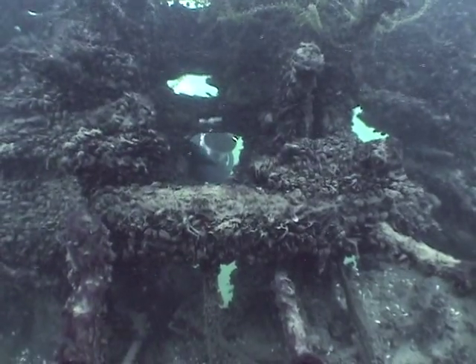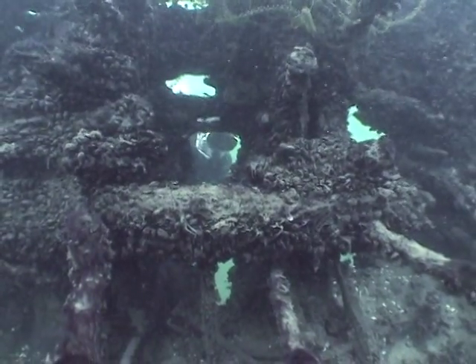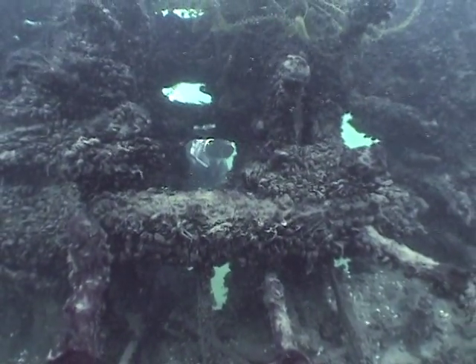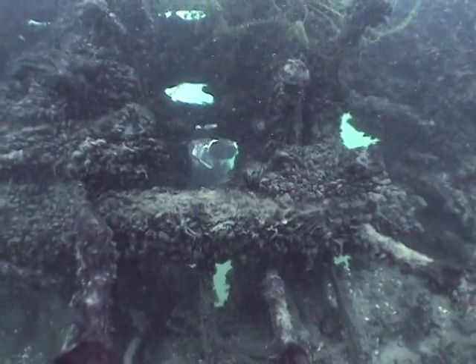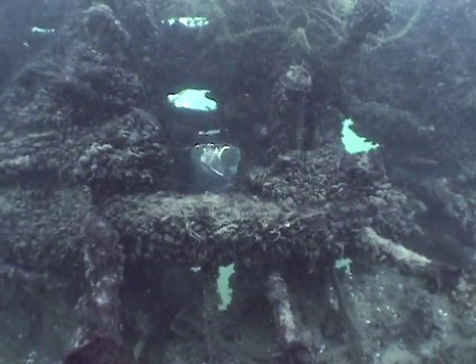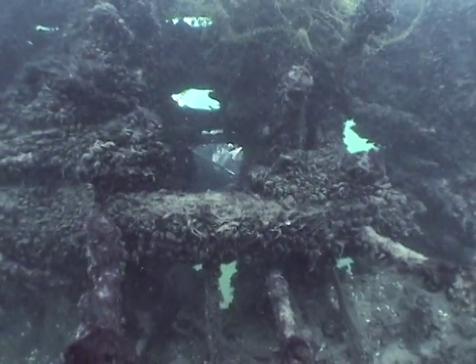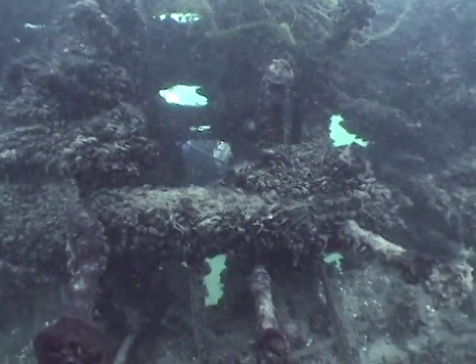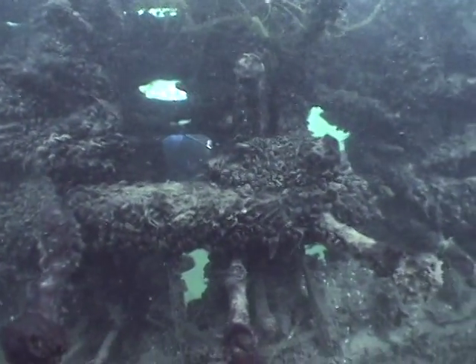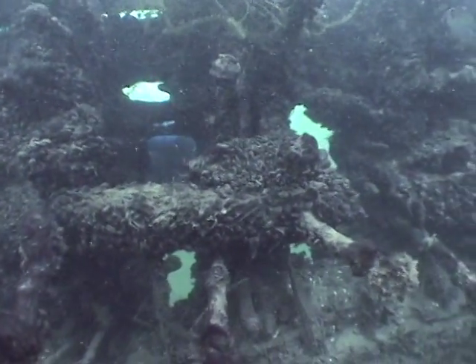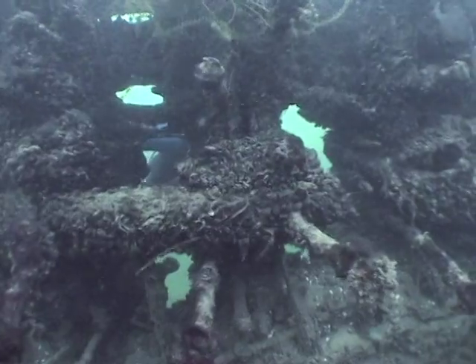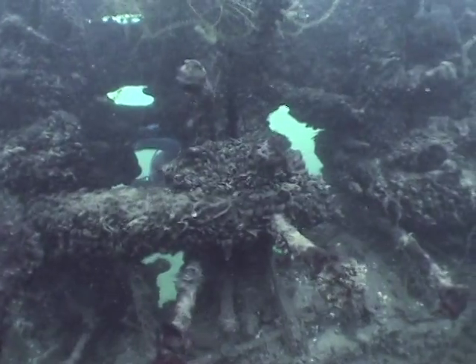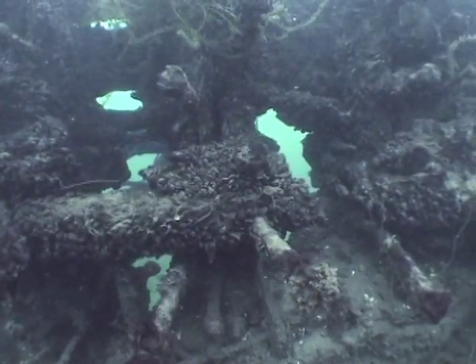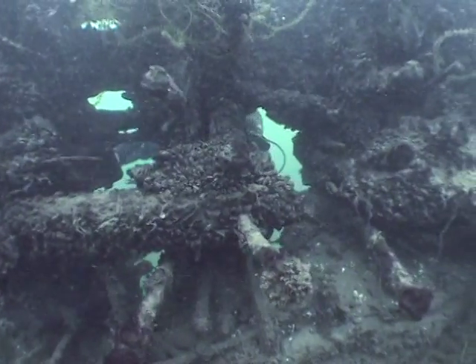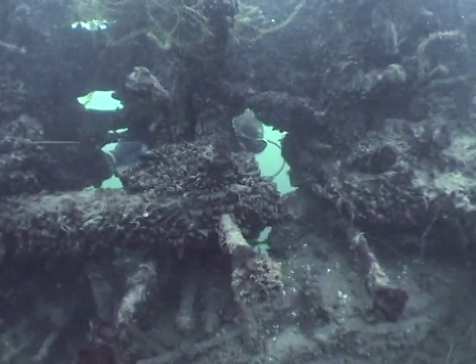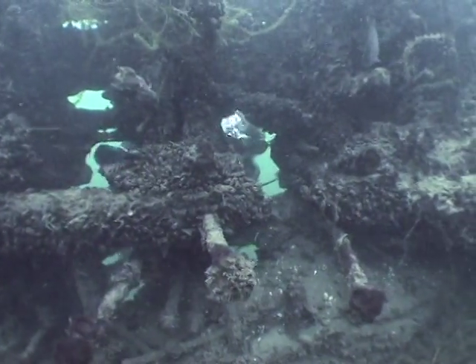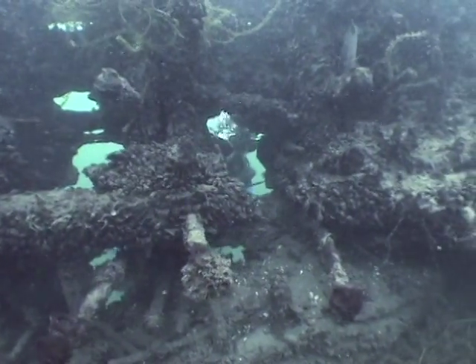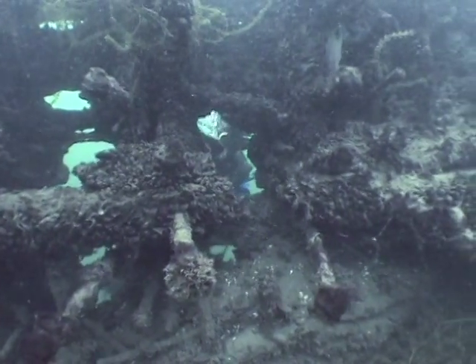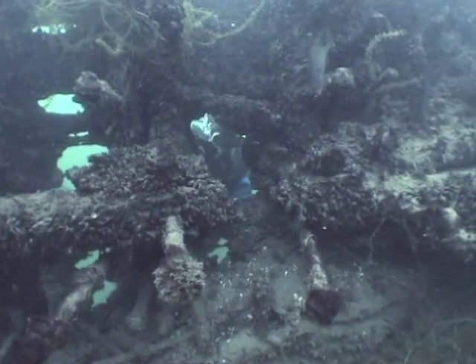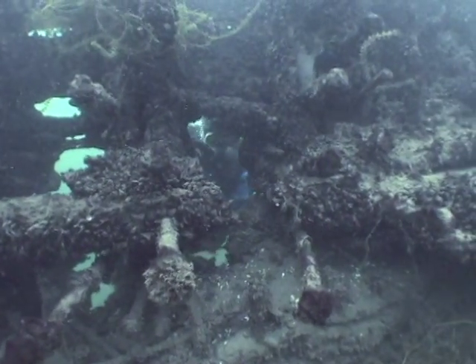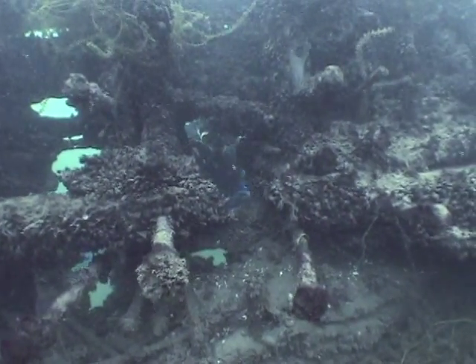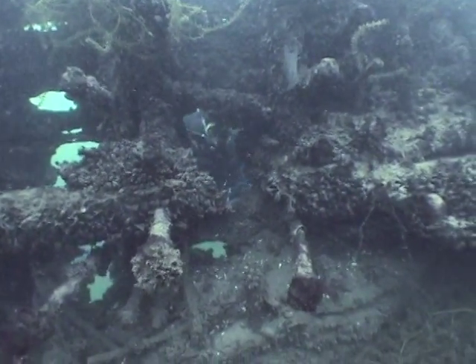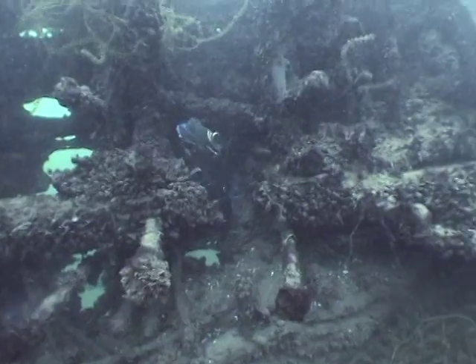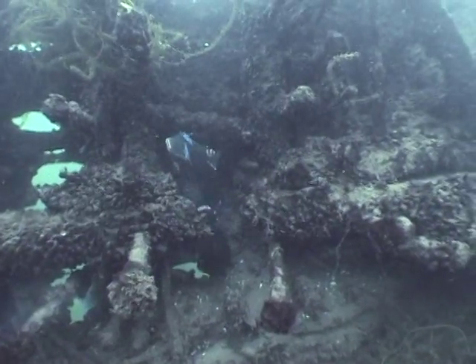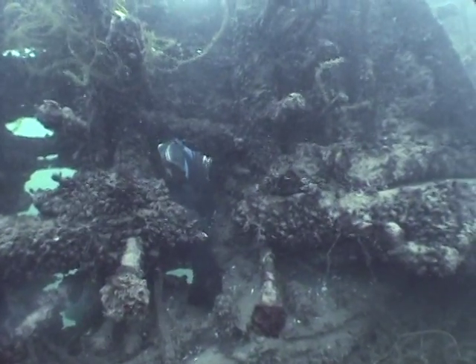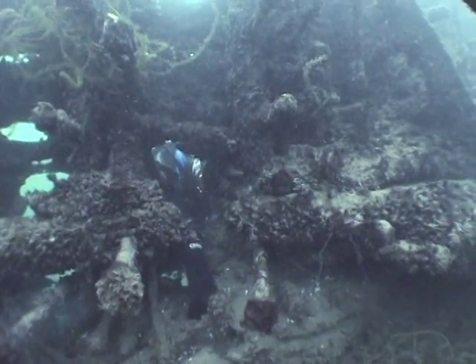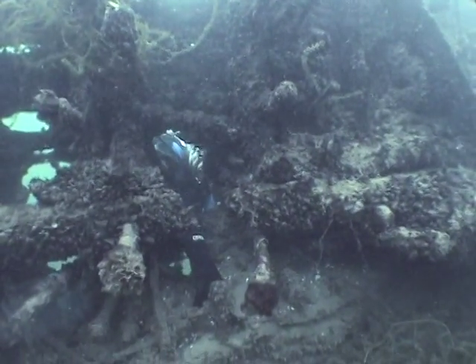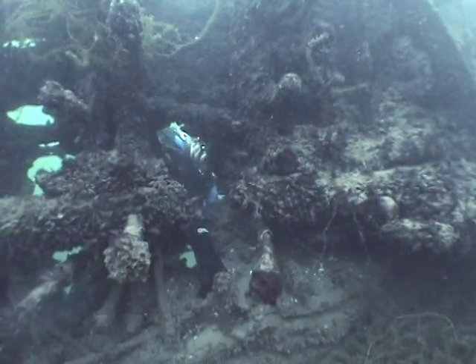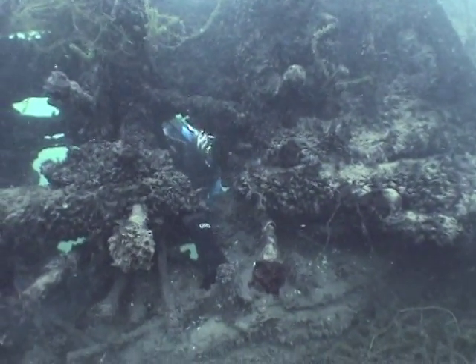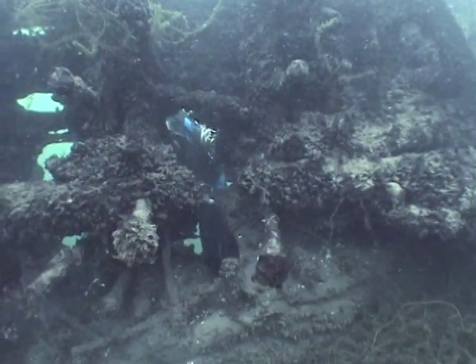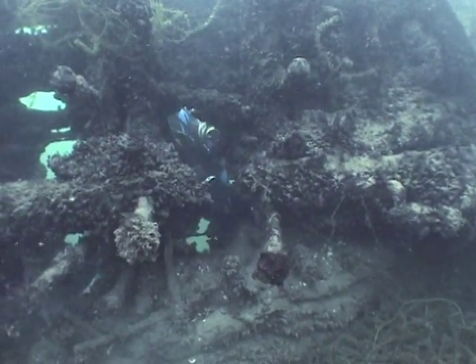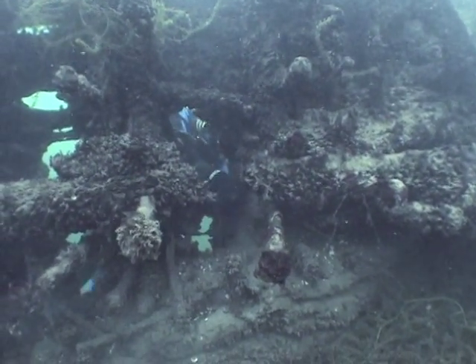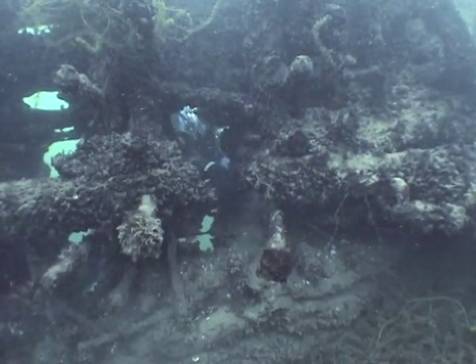Sur les côtés de la salle de machine, on peut remarquer le bois calciné, résultant de l'incendie. Quelques tire-fonds en place retiennent ce qui peut être, à l'origine, le bordé intérieur.